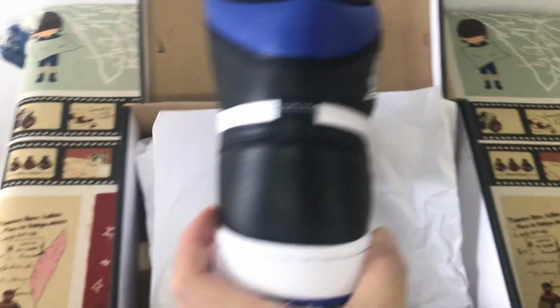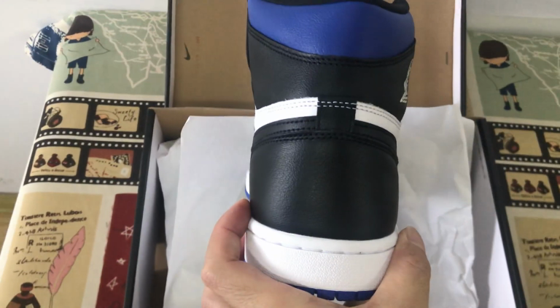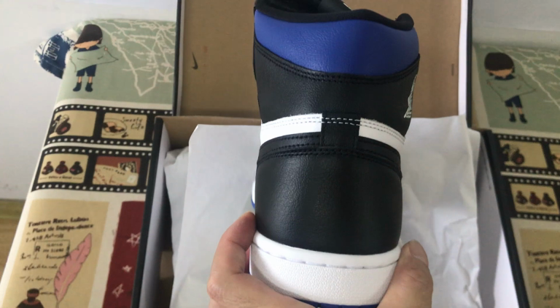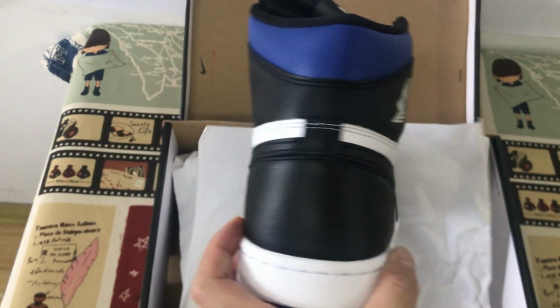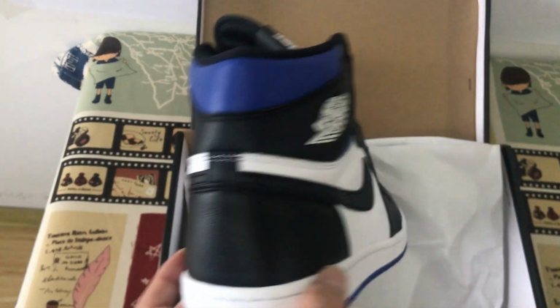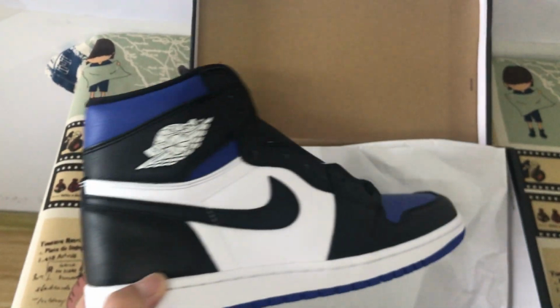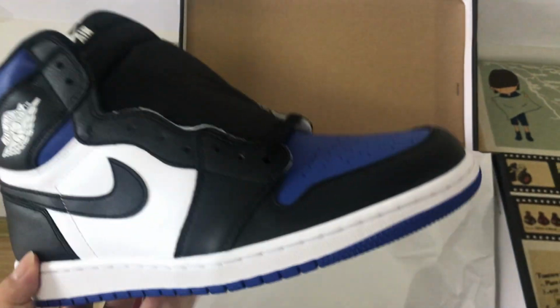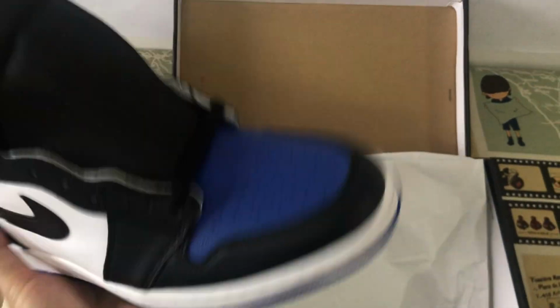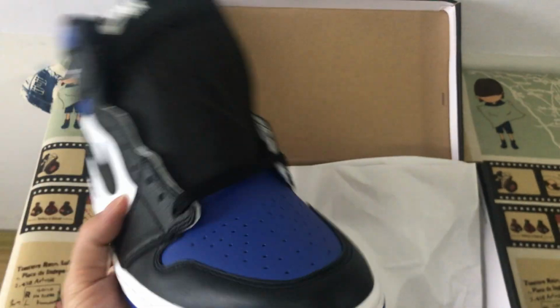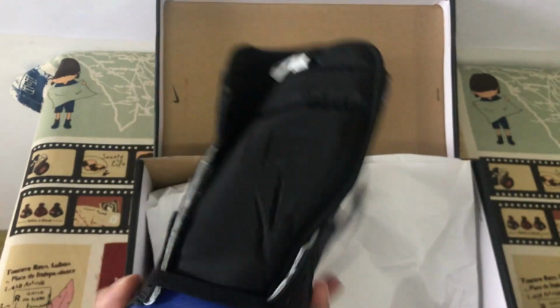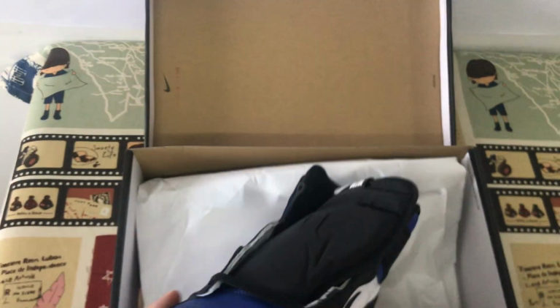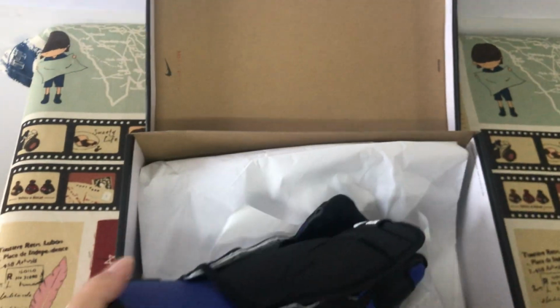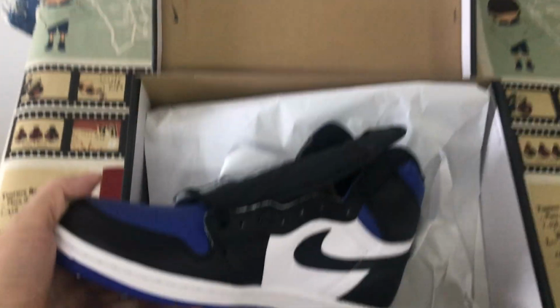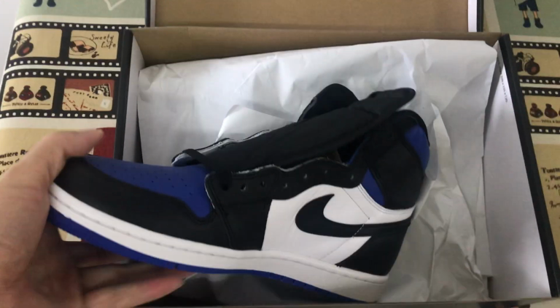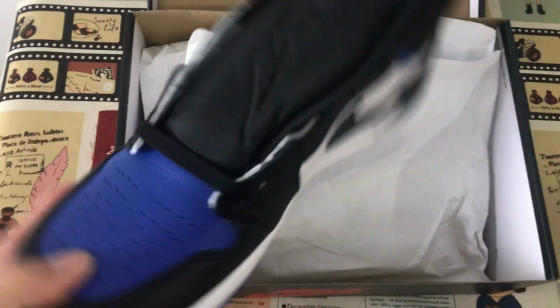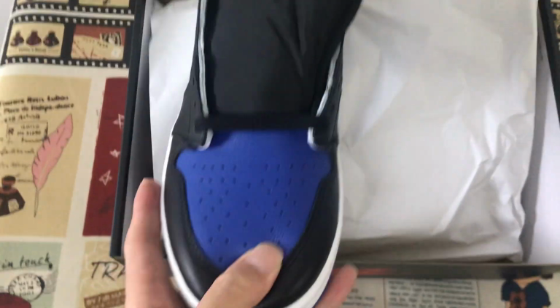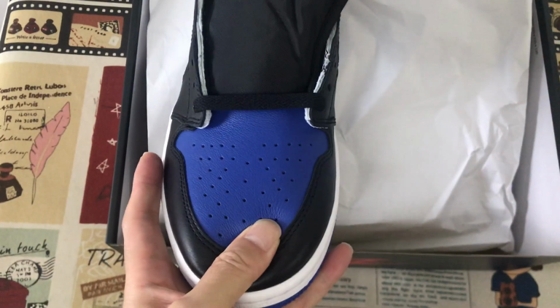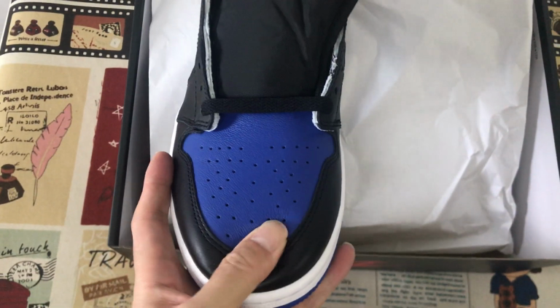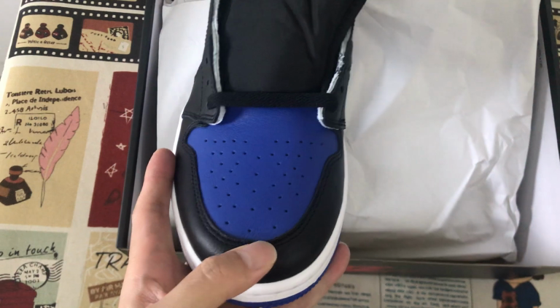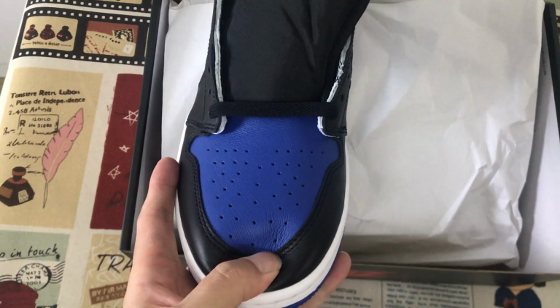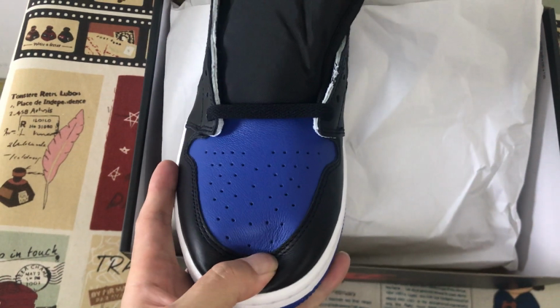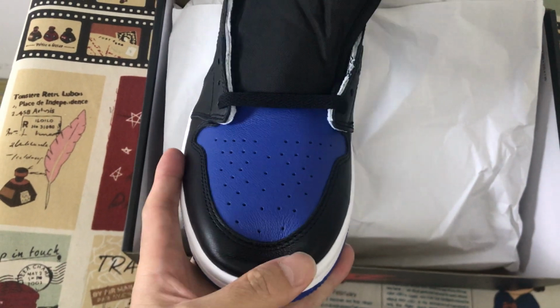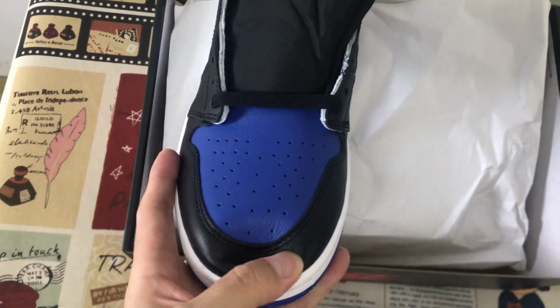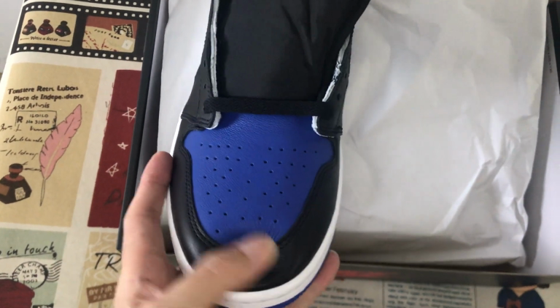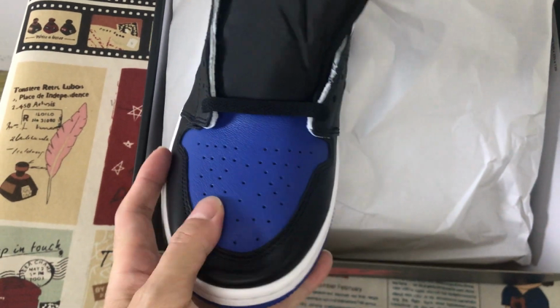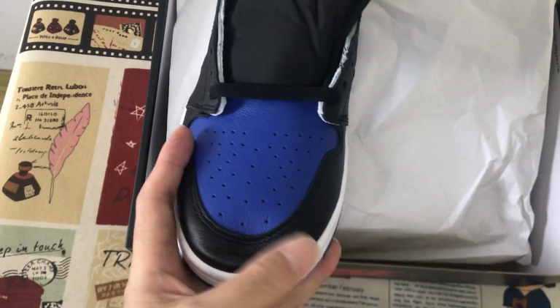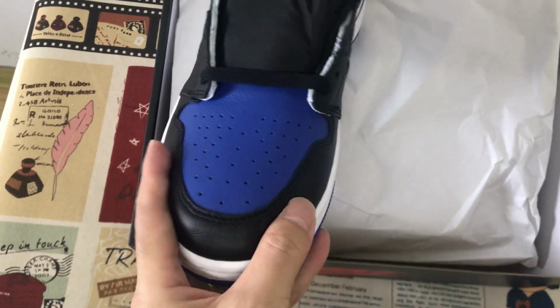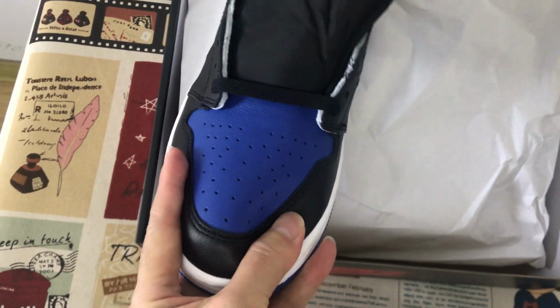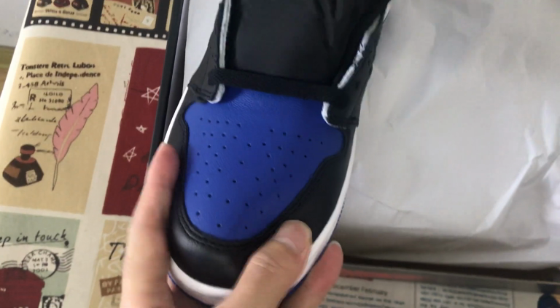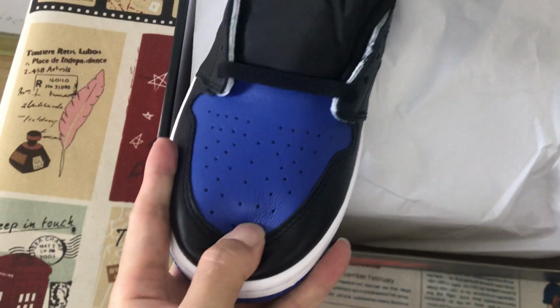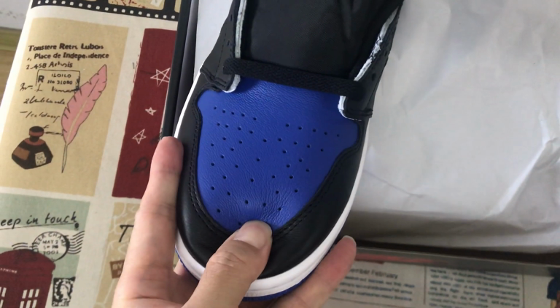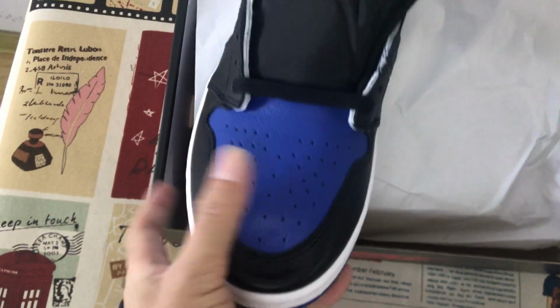Here's the back view. The upper is made of top grain real leather.